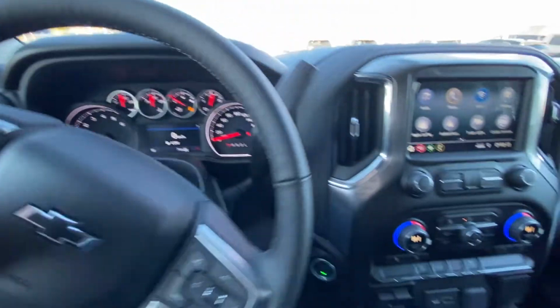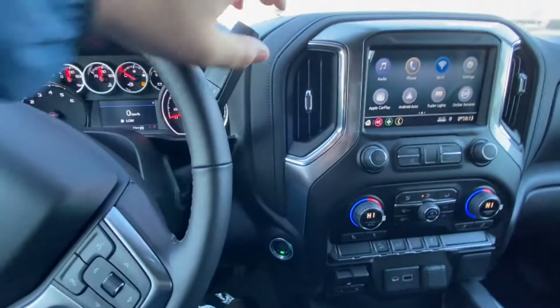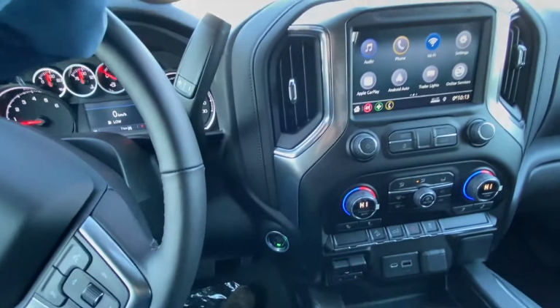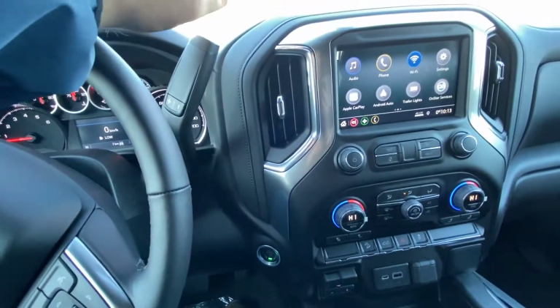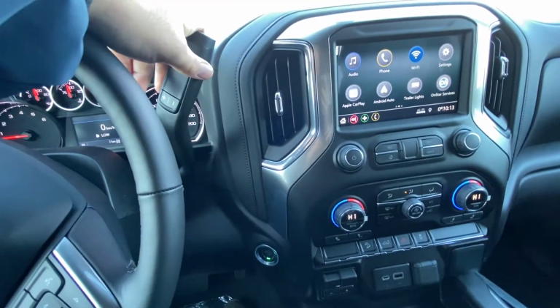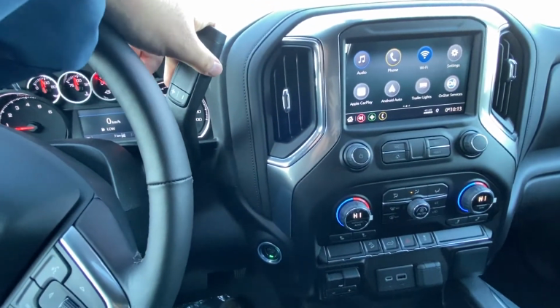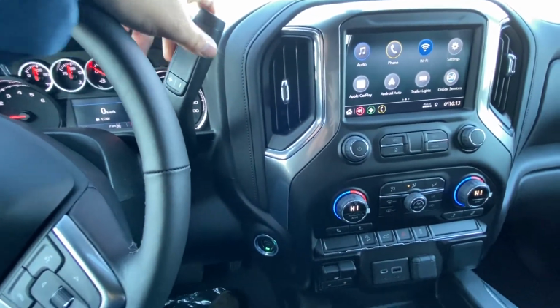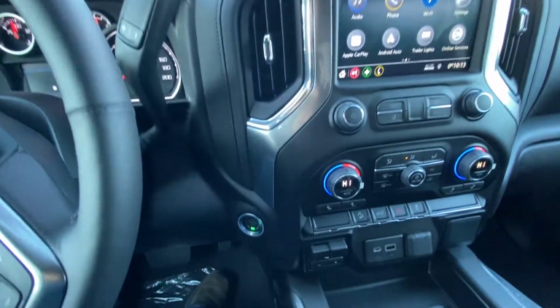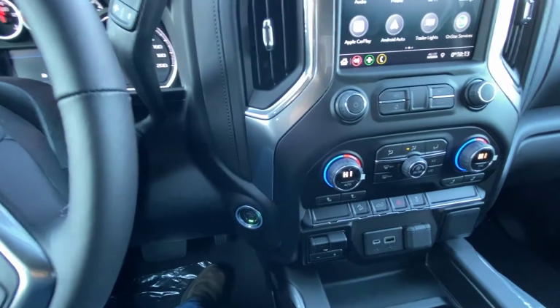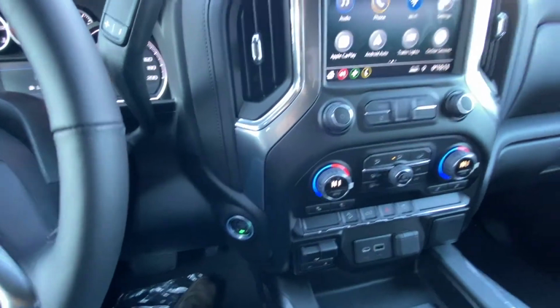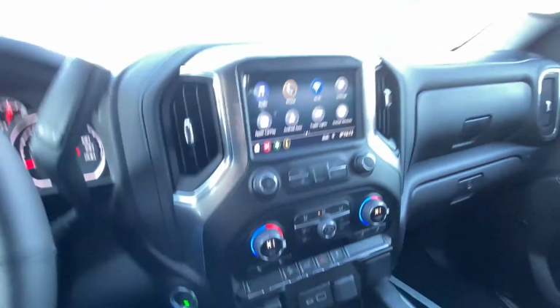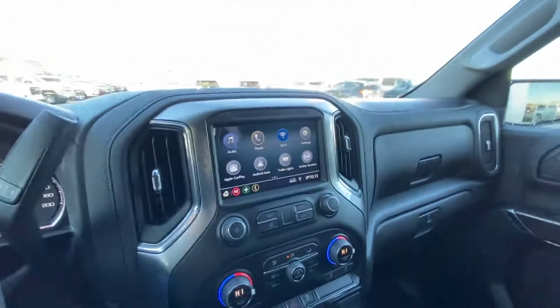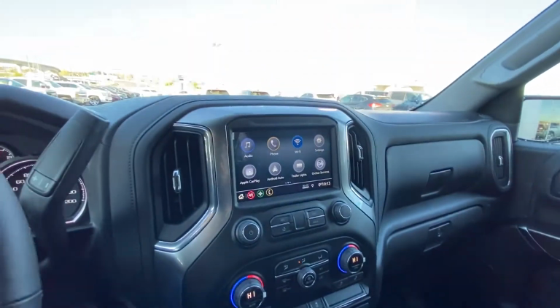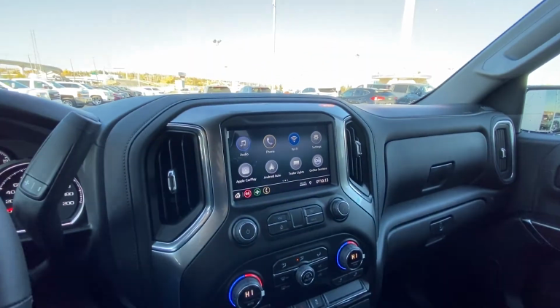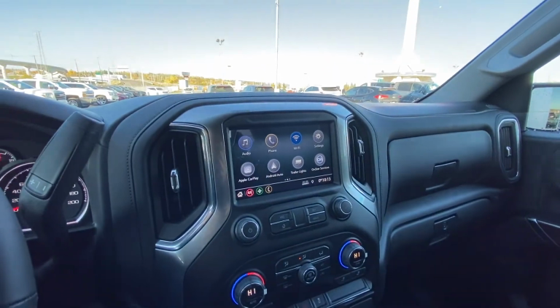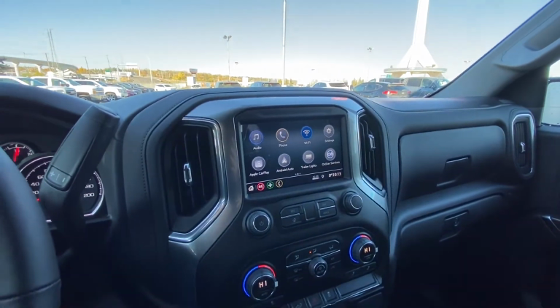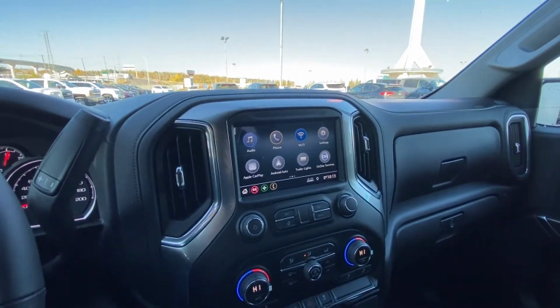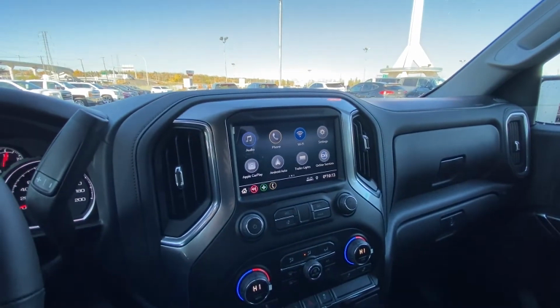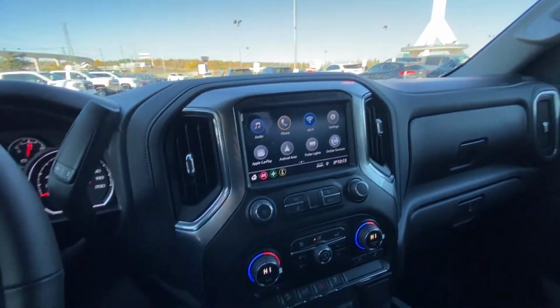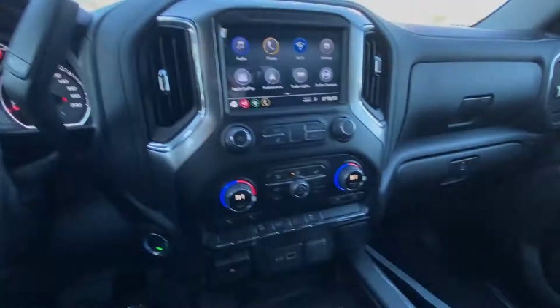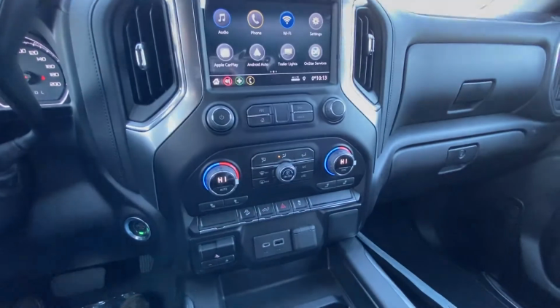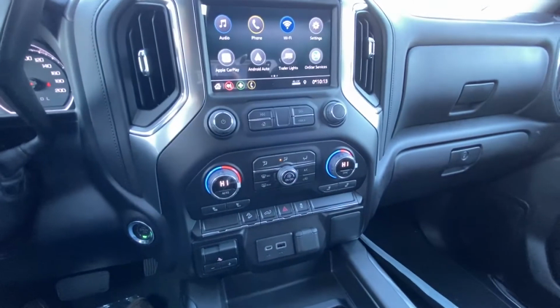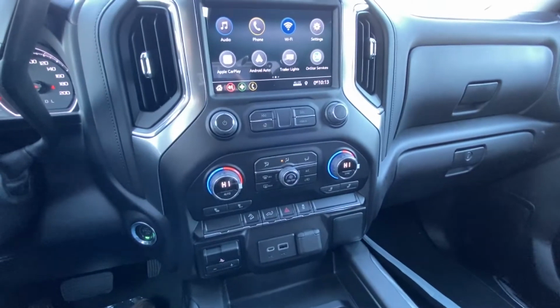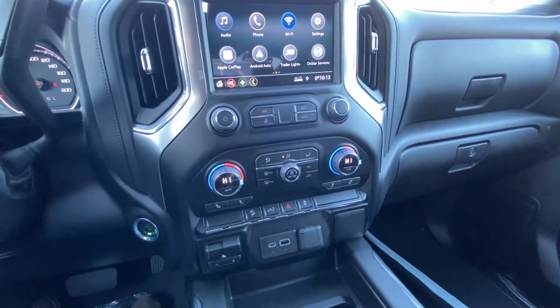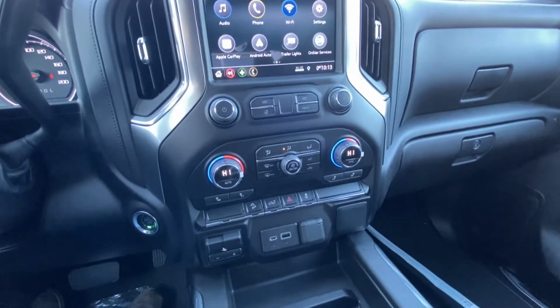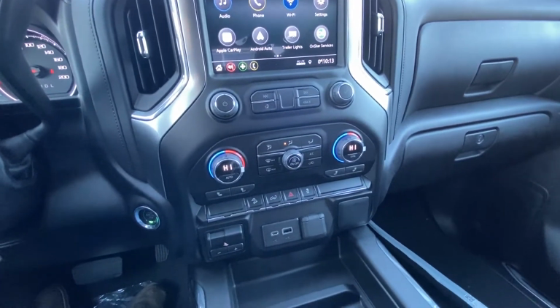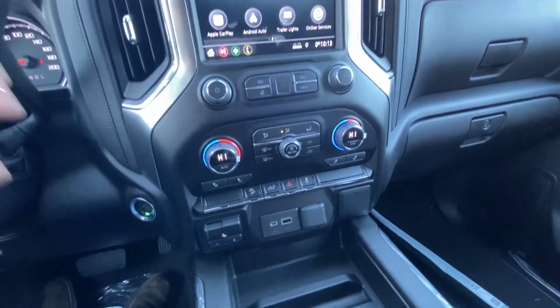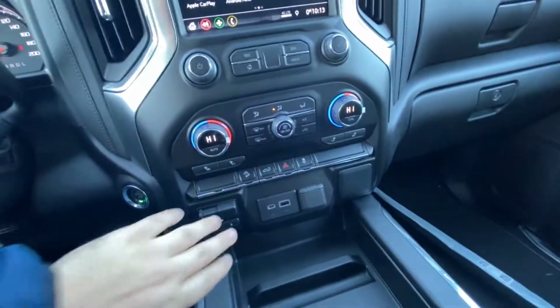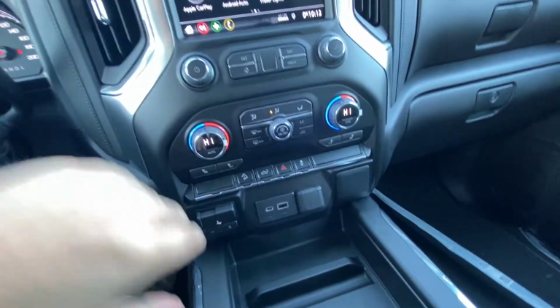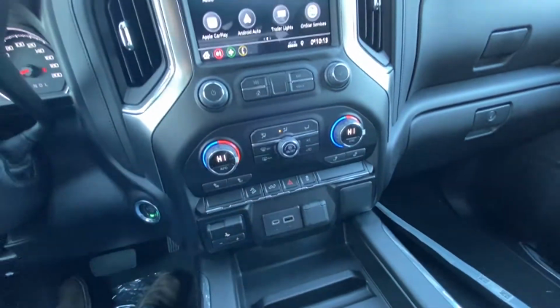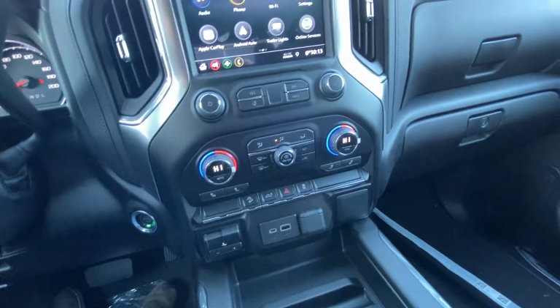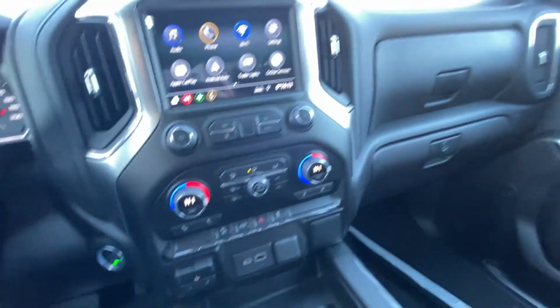A leather-wrapped heated steering wheel with cruise control and audio controls. 7 kilometers on the truck, brand new, just came in. Column shifter, push-button ignition, nice large 8-inch touchscreen with Apple CarPlay and Android Auto. Dual zone climate control with heated front seats, integrated trailer braking system, and USB ports.